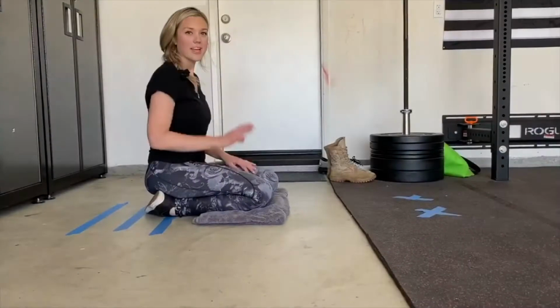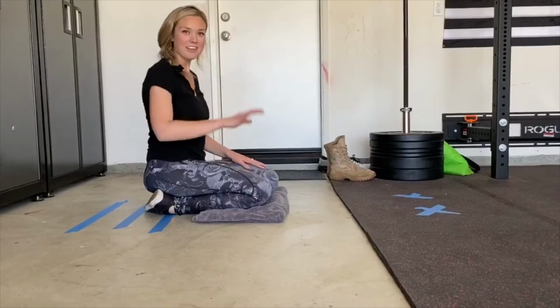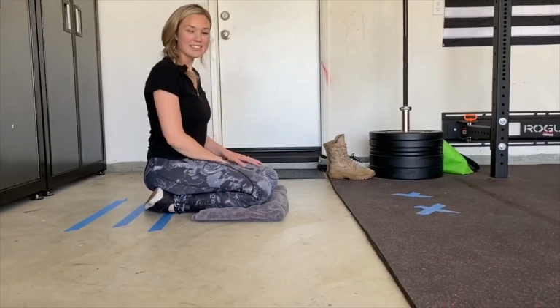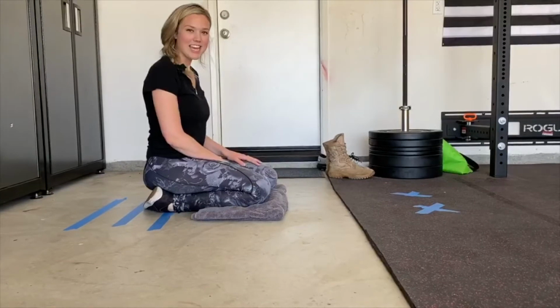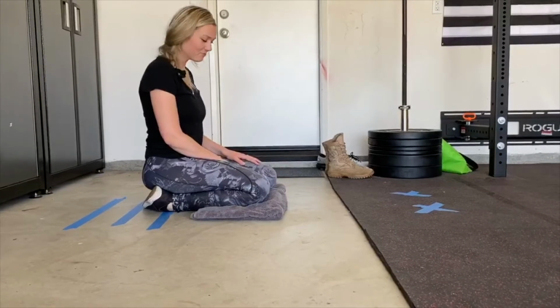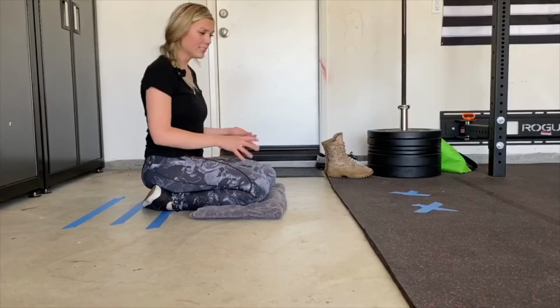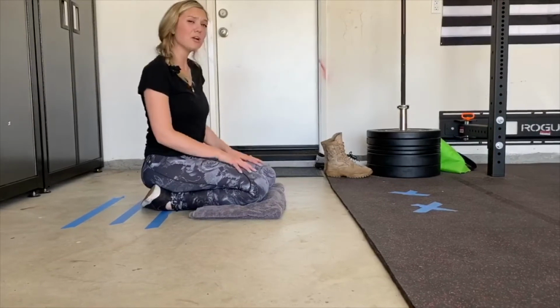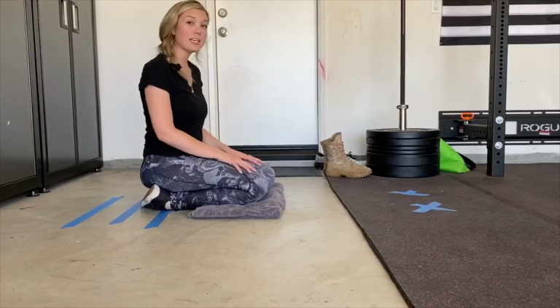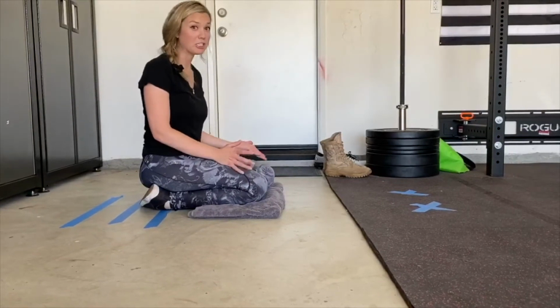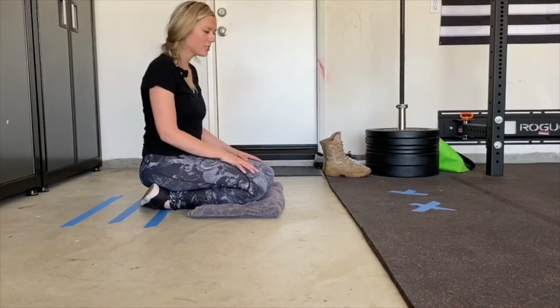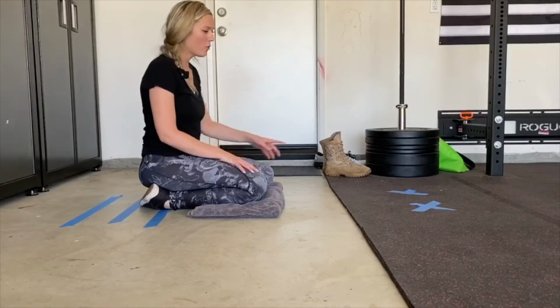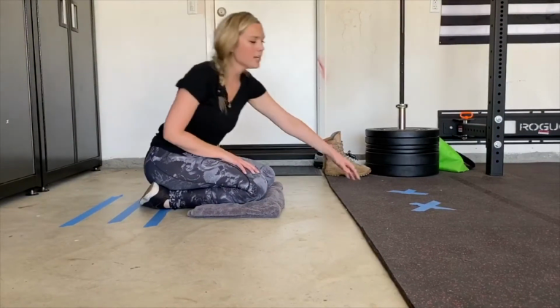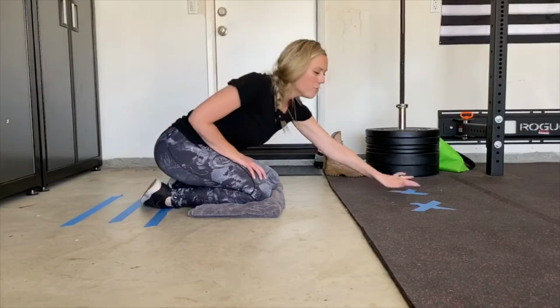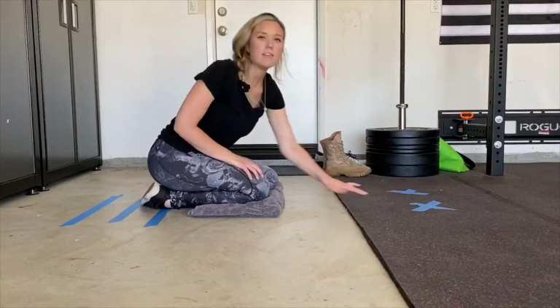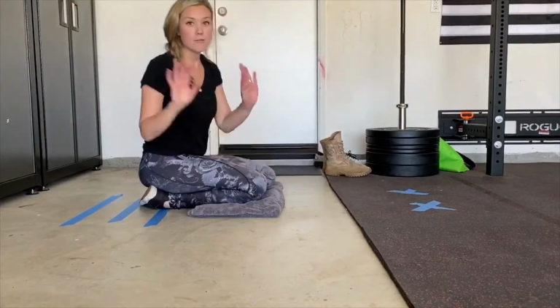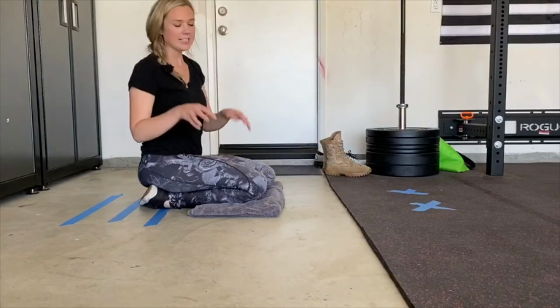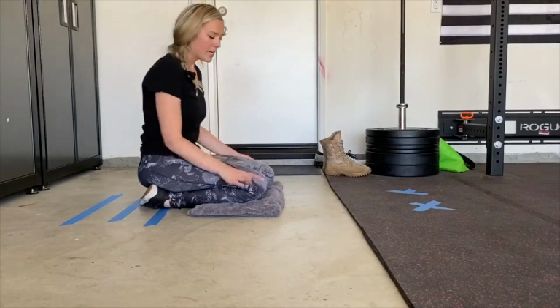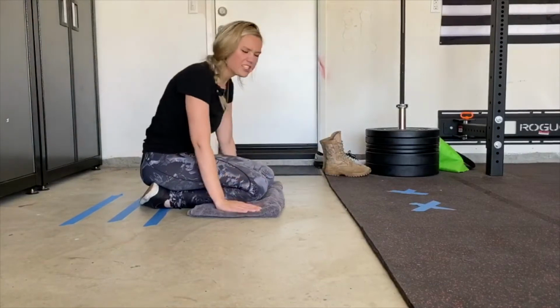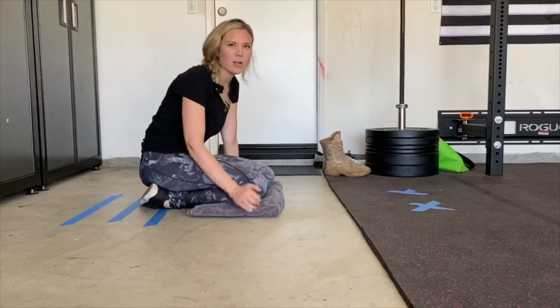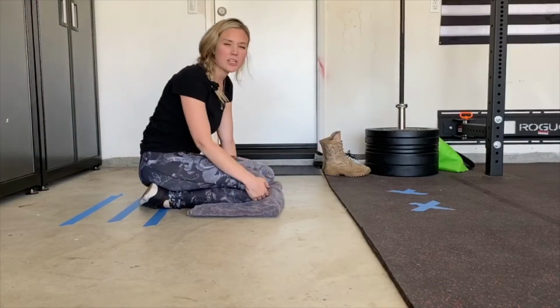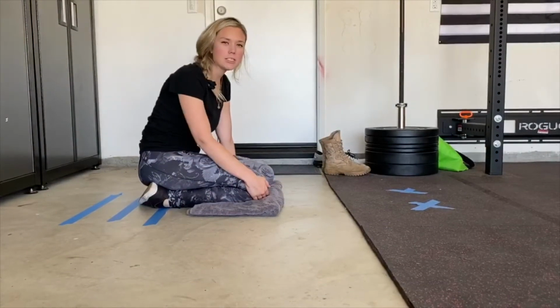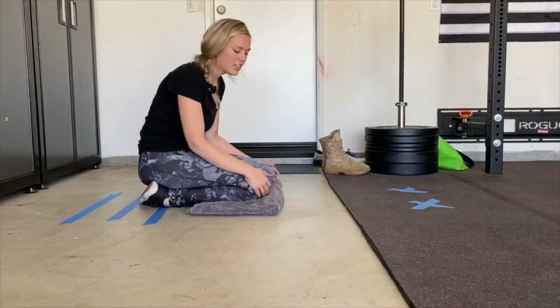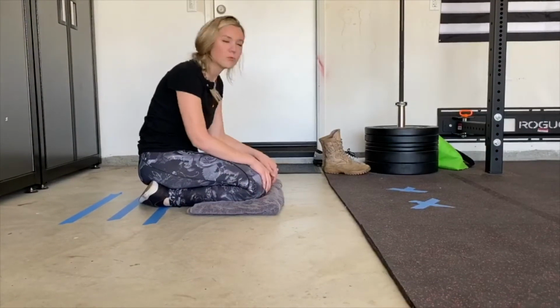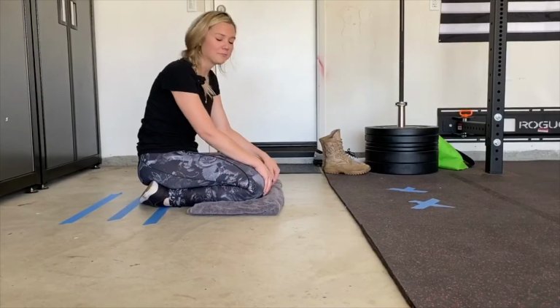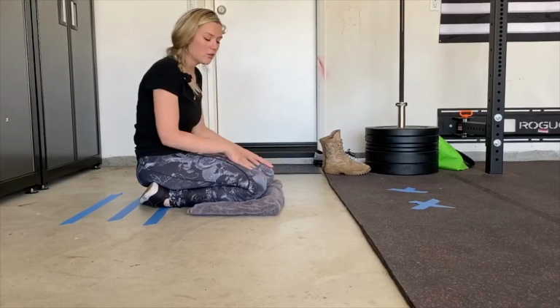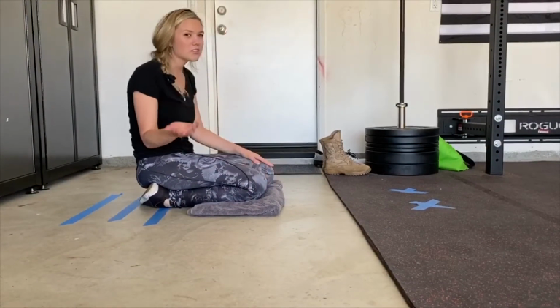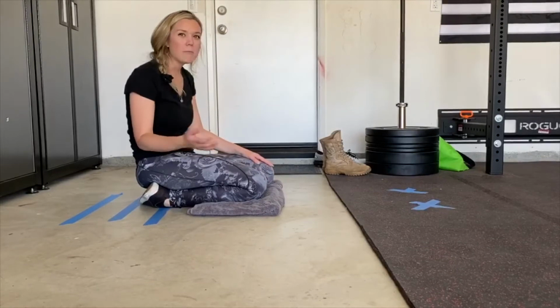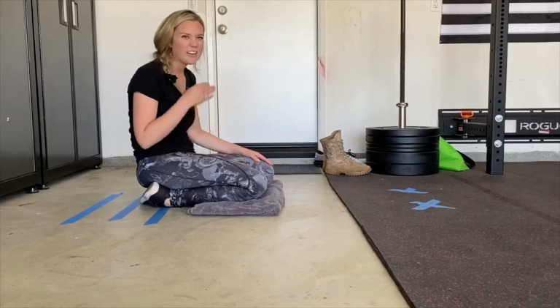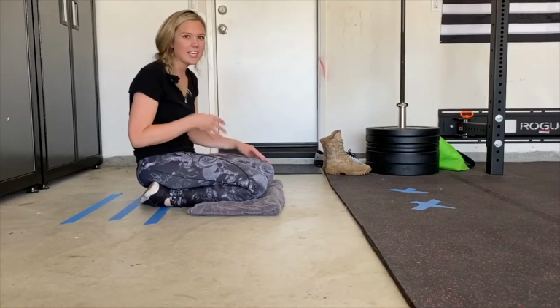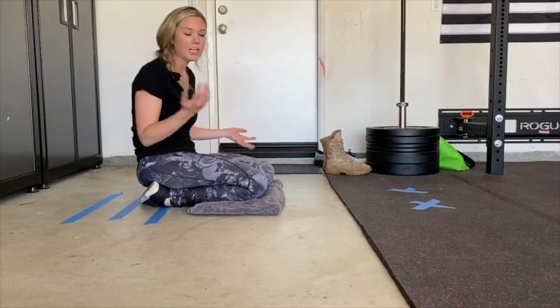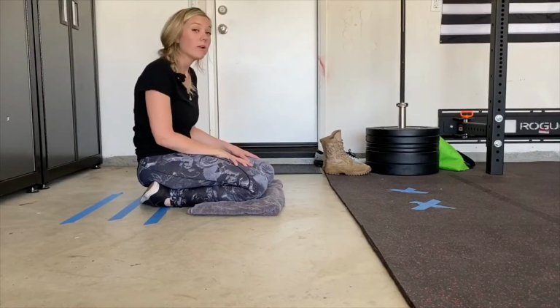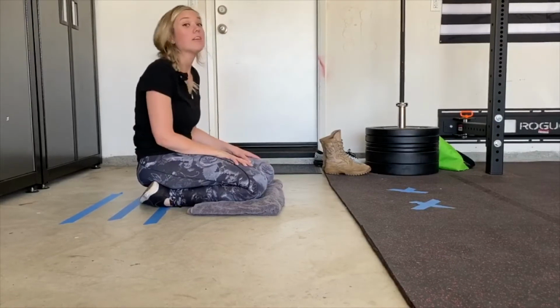Hi friends, it's Miss Diaz. Today we're going to work on knee push-ups. I made two marks on the floor for my hands and I put a towel underneath my knees to give me some cushion. You can also use a yoga mat, a blanket, a pillow, whatever you have at home.